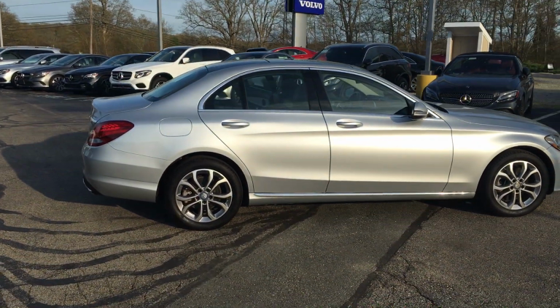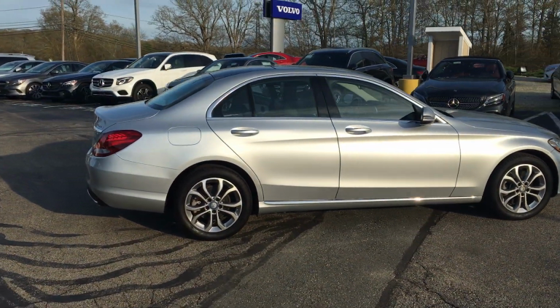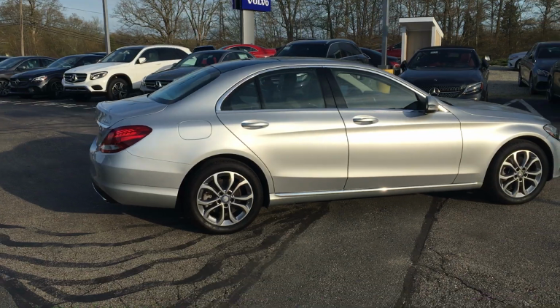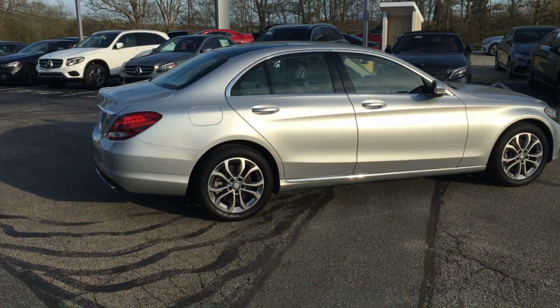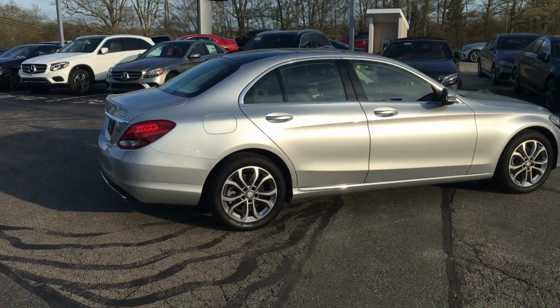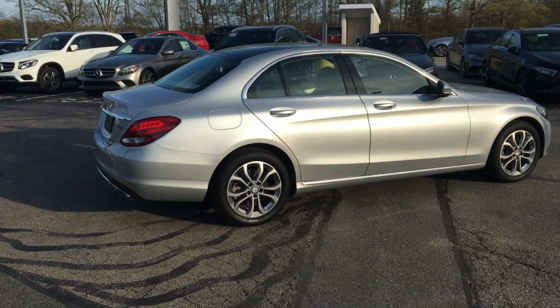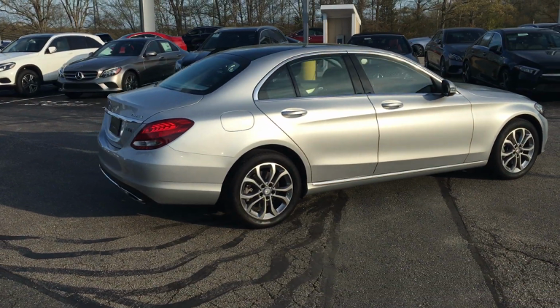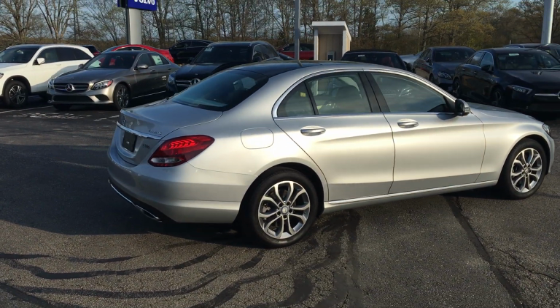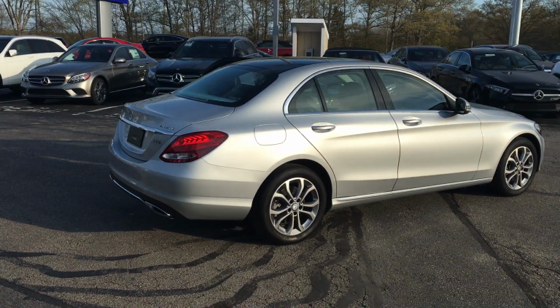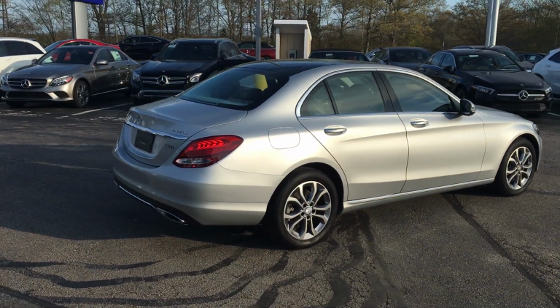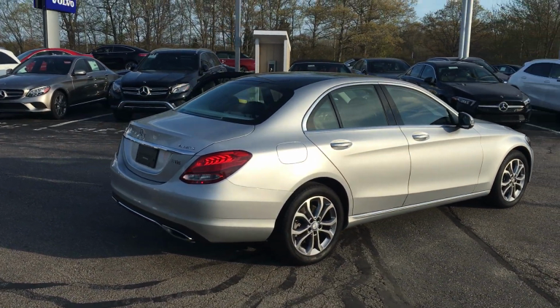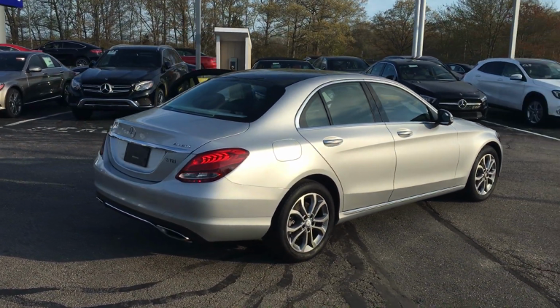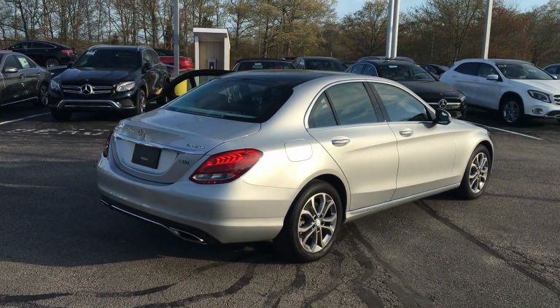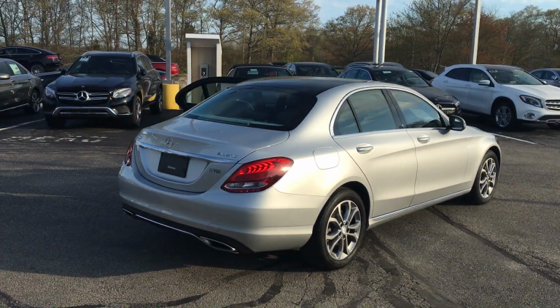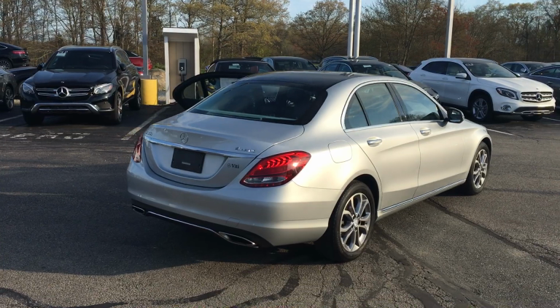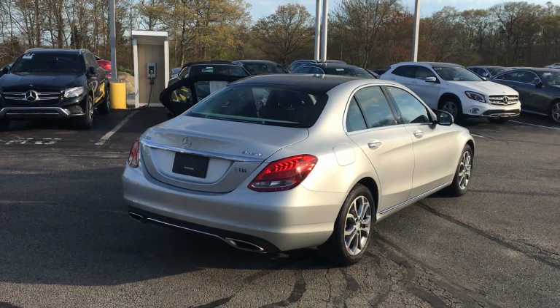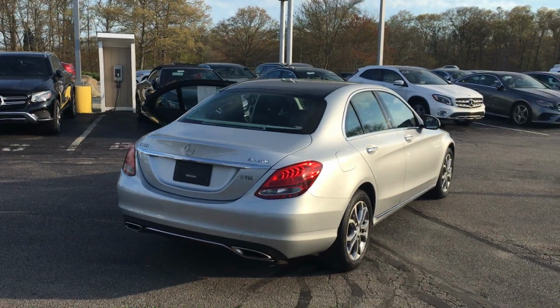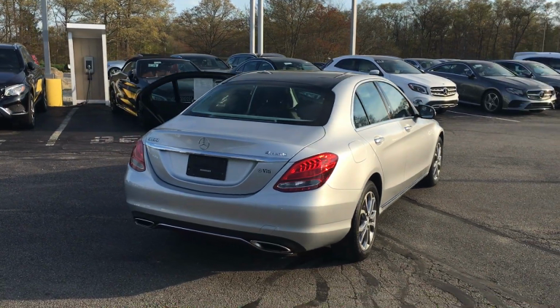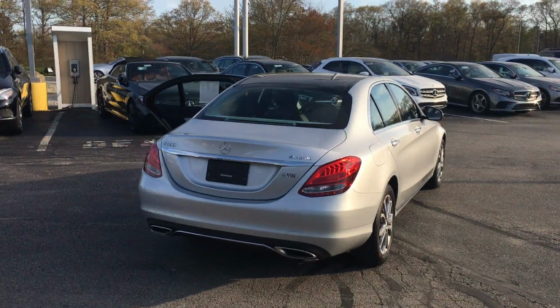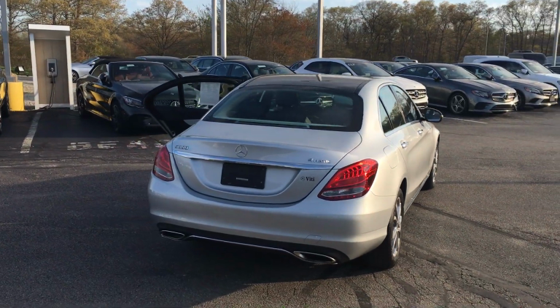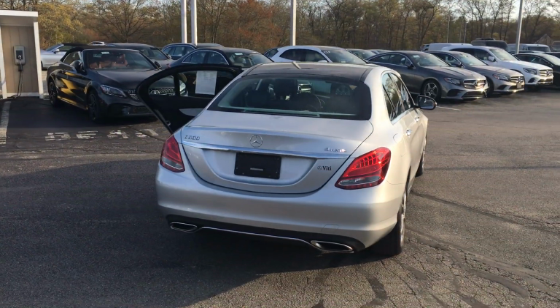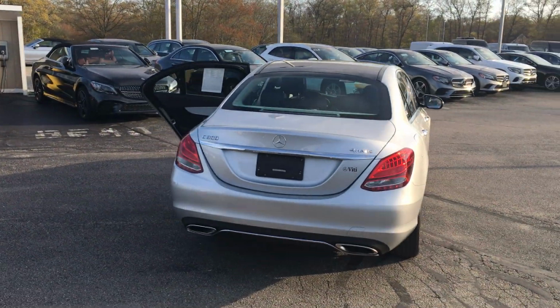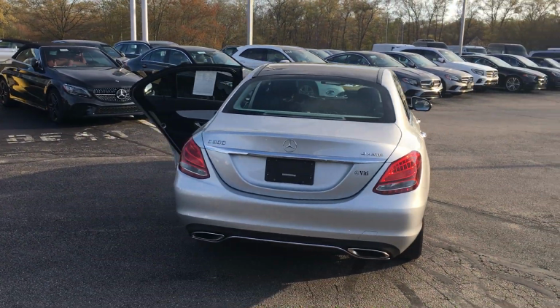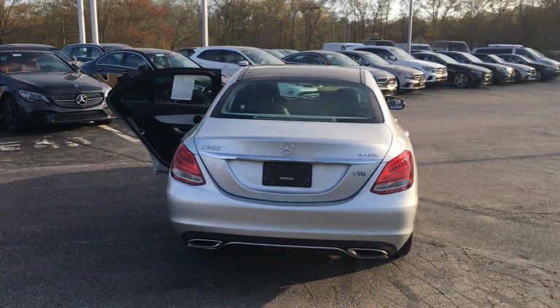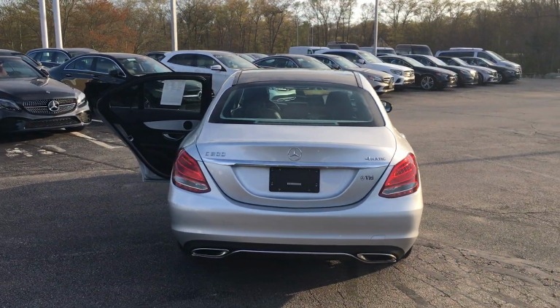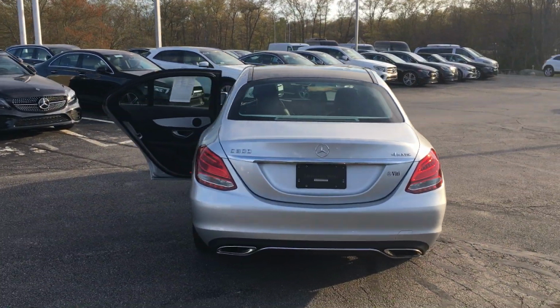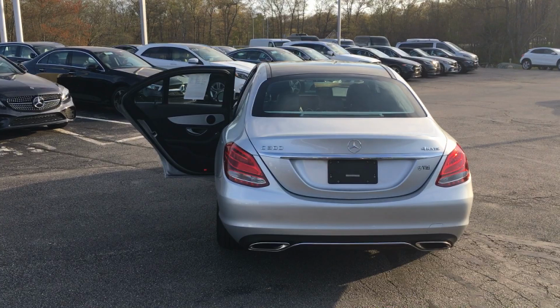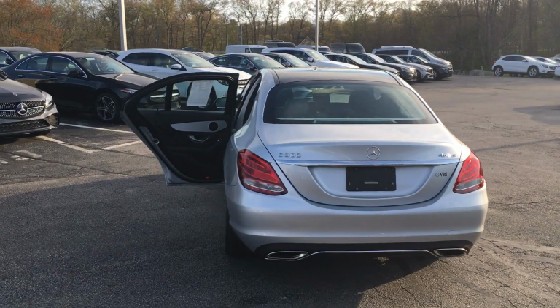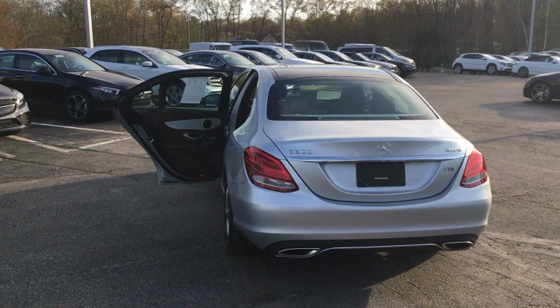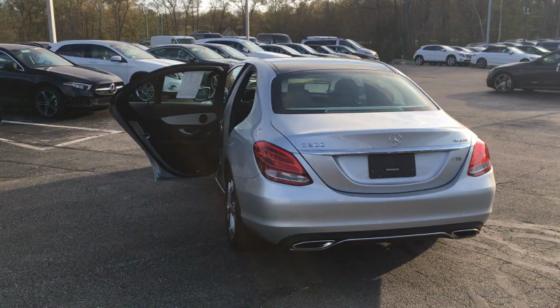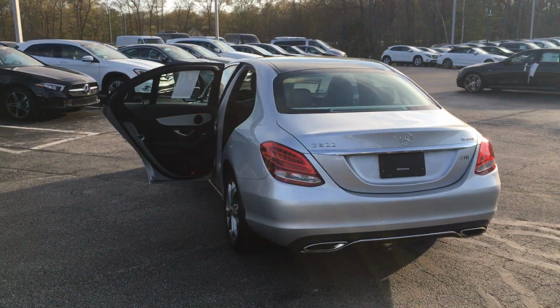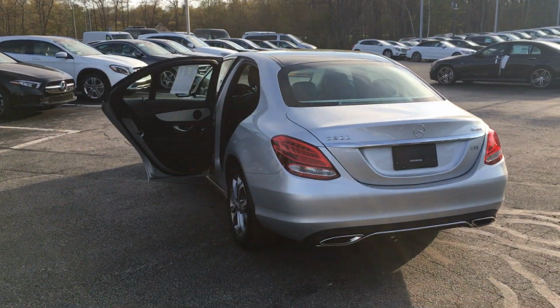Well equipped as well. Premium one package, keyless go, rear view camera, blind spot assist, a panoramic sunroof, a heated steering wheel, heated front seats and 17 inch split five spoke alloy wheels.